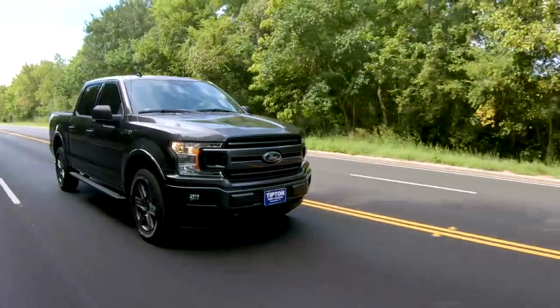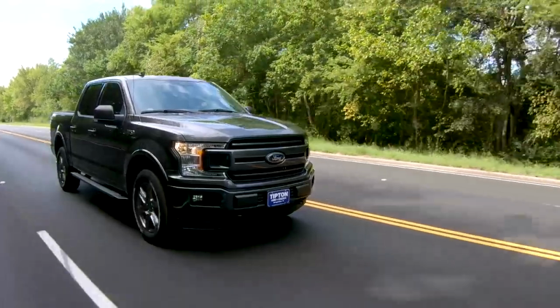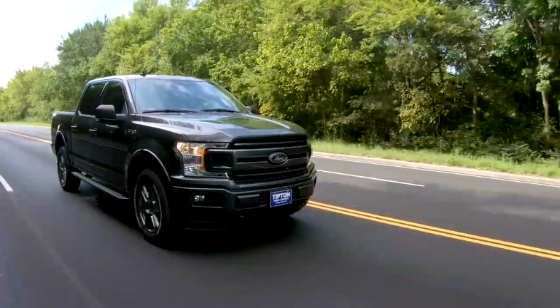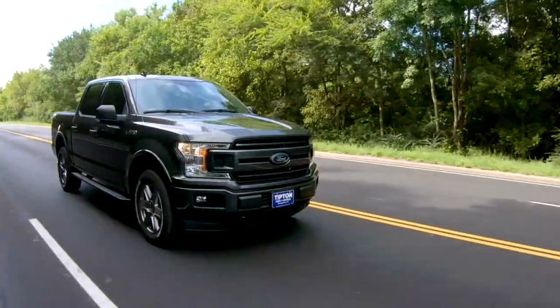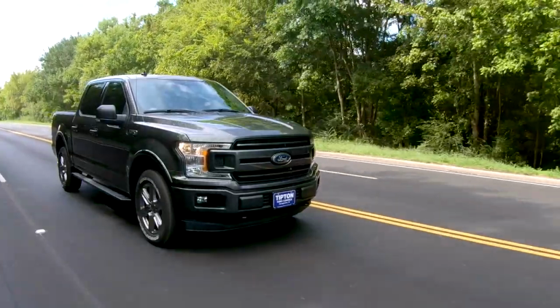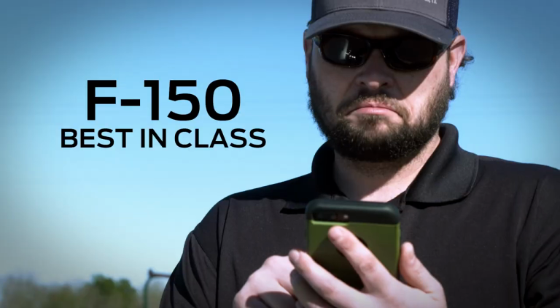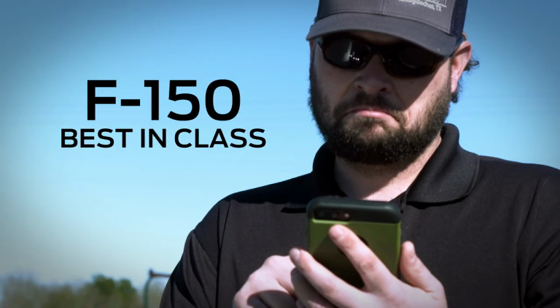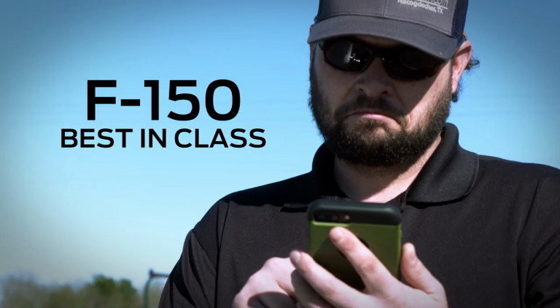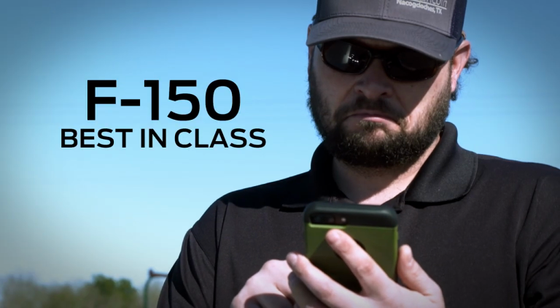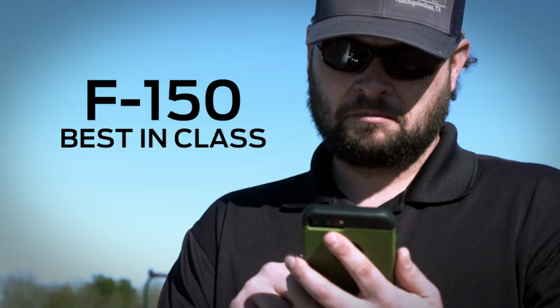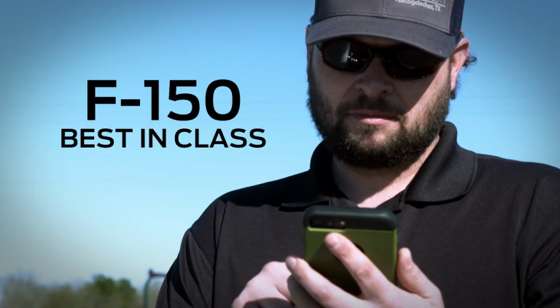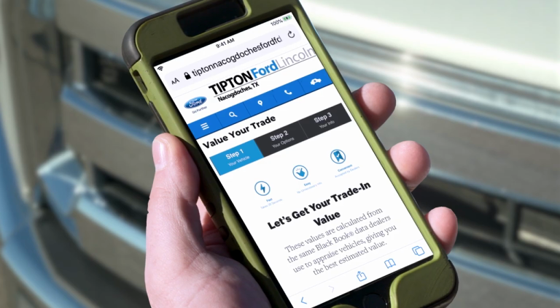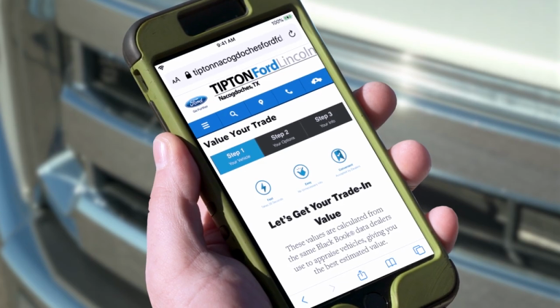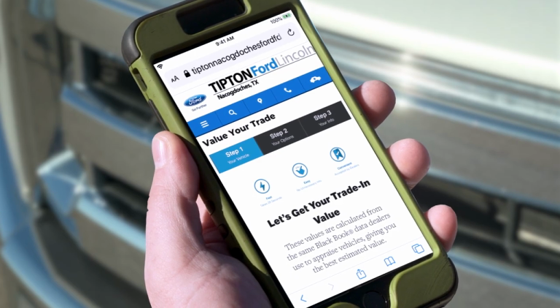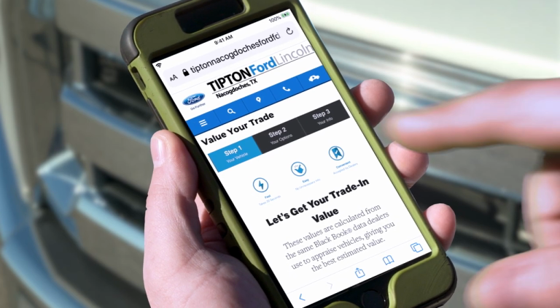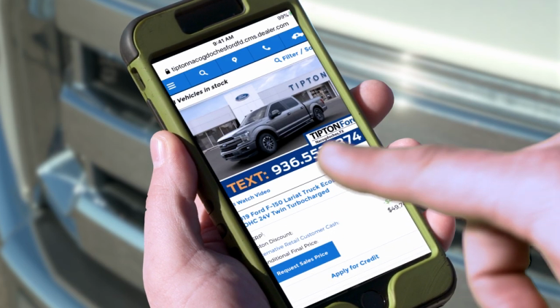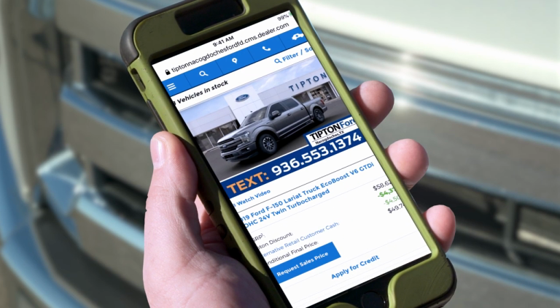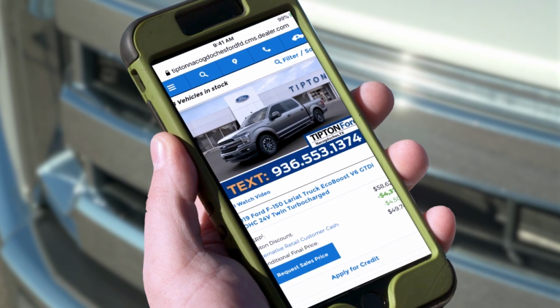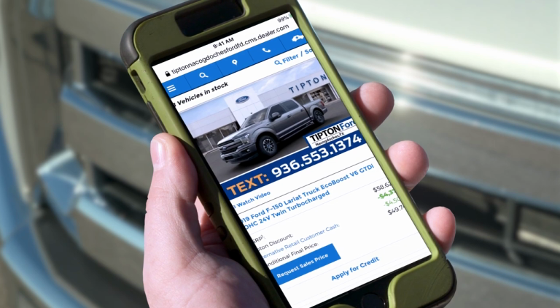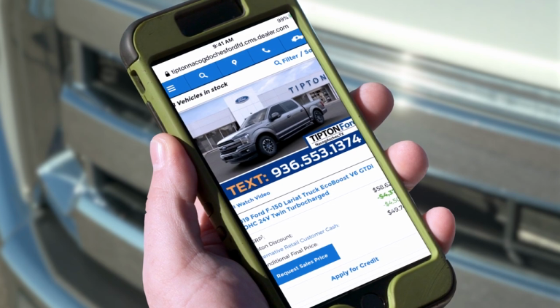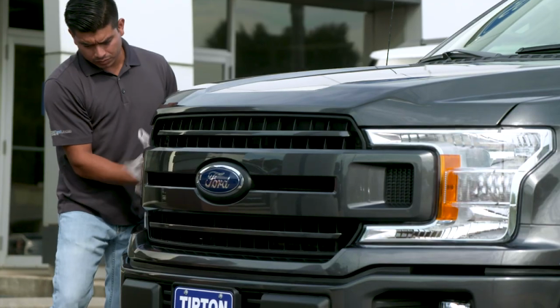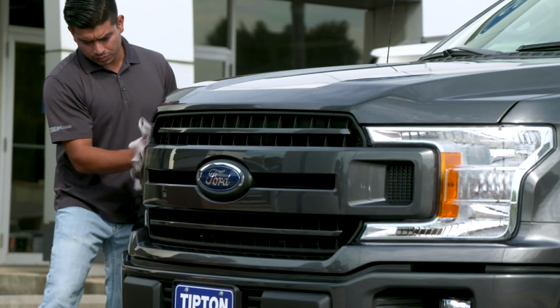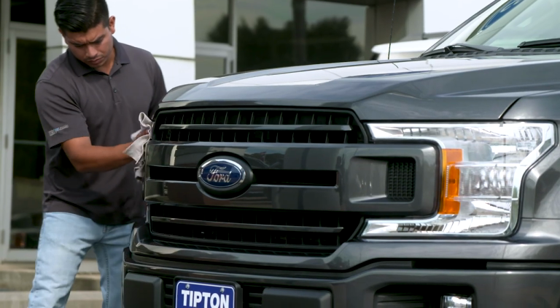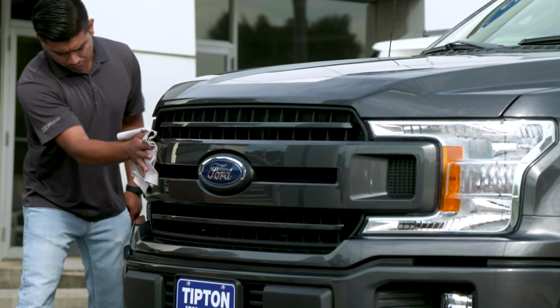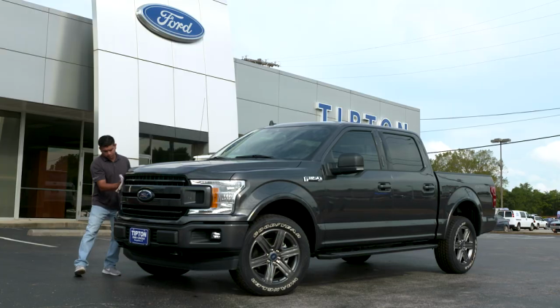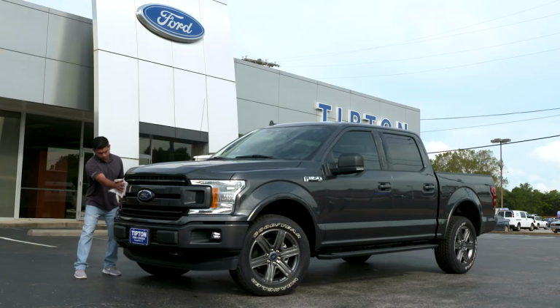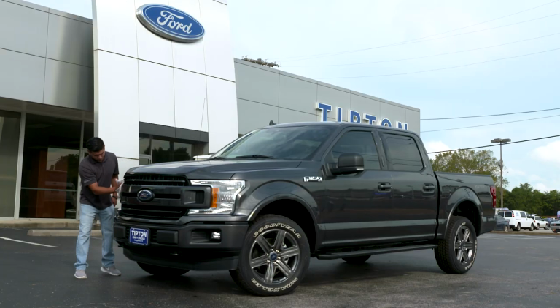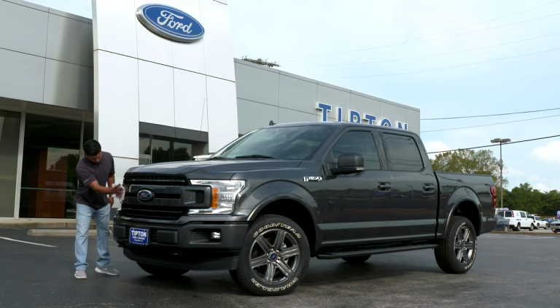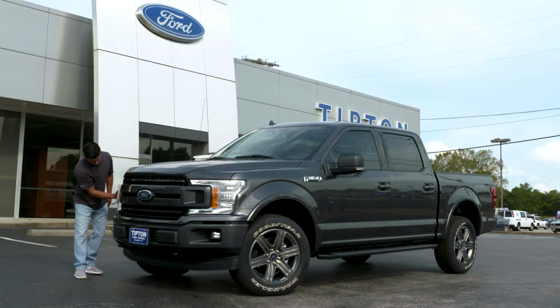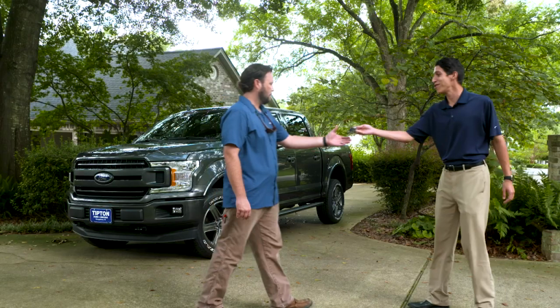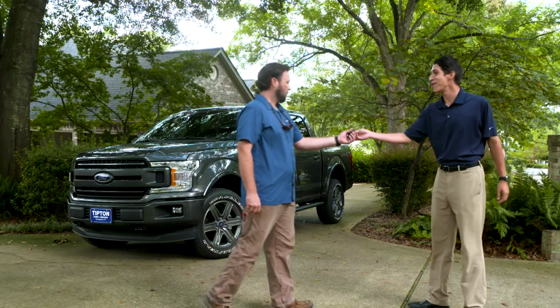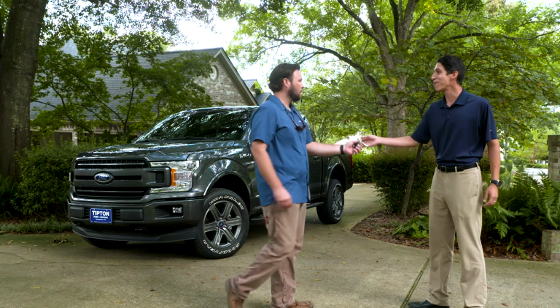The F-150 — now that's best in class. You can even see what your trade-in is worth and request the sales price. Then the folks at Tipton Ford will get your new truck ready and deliver it to you.